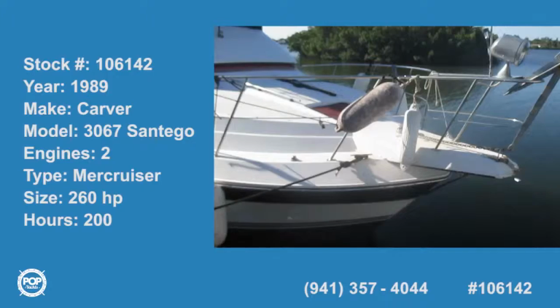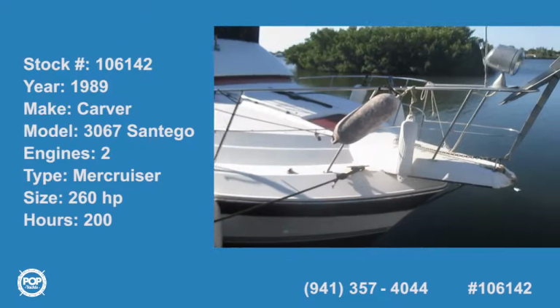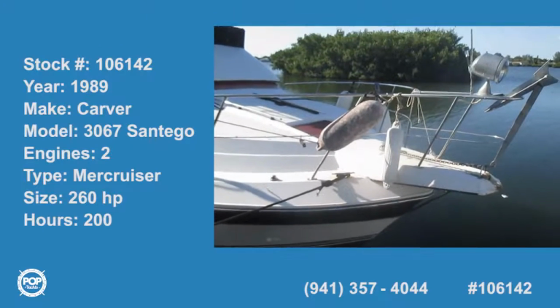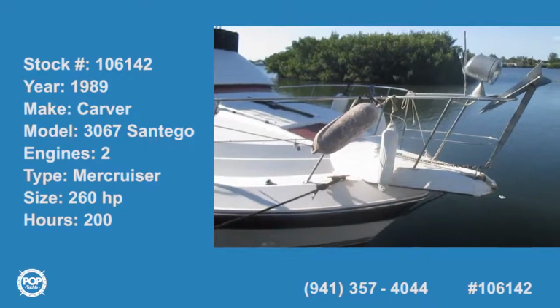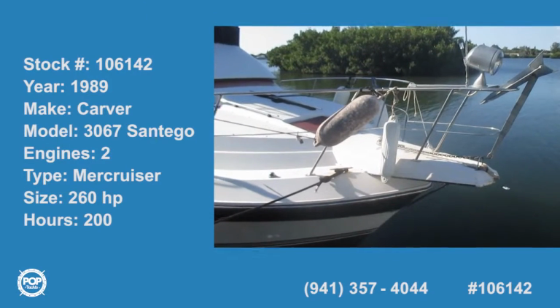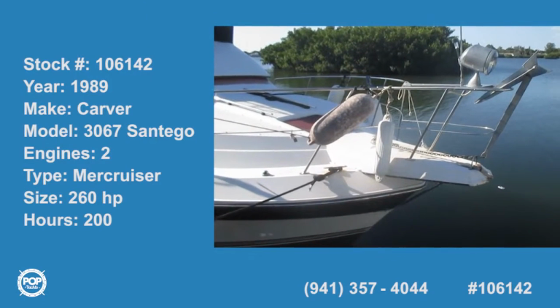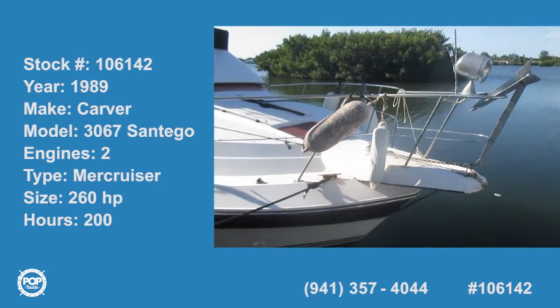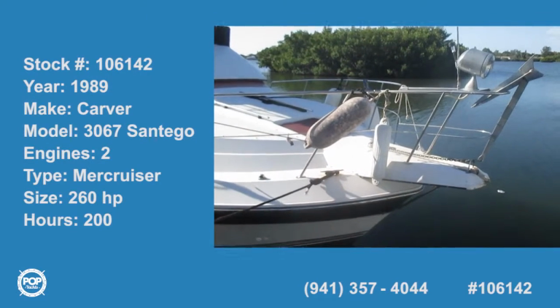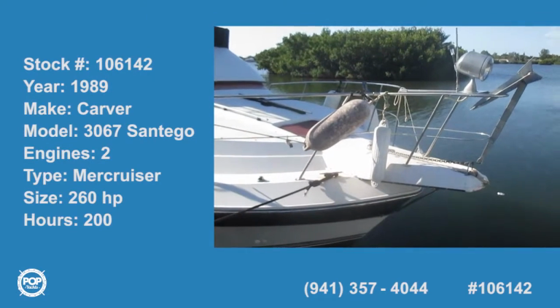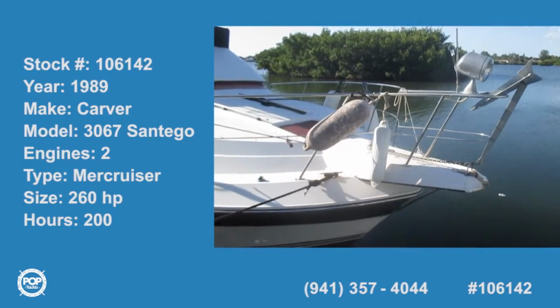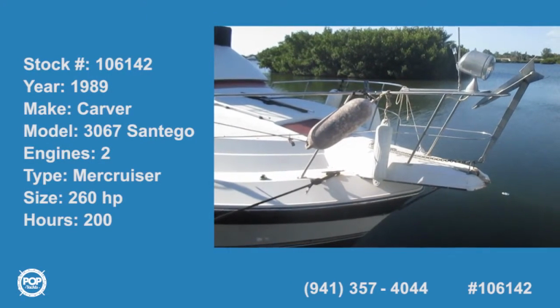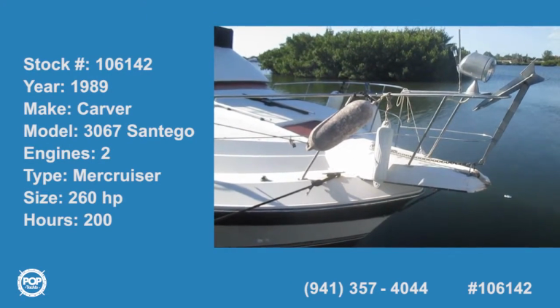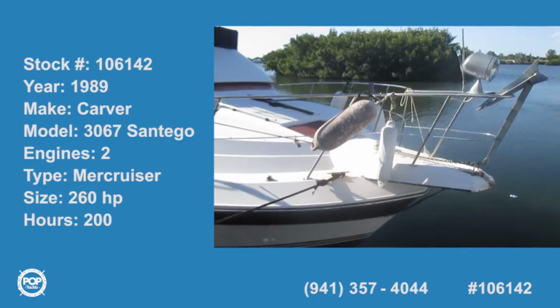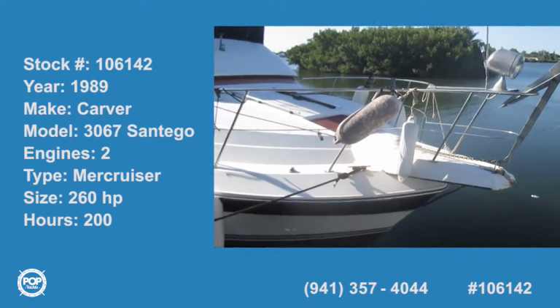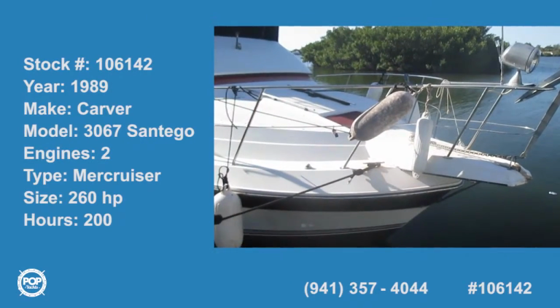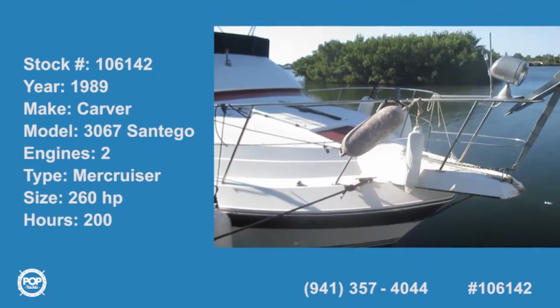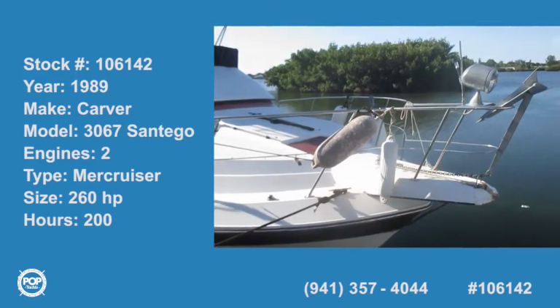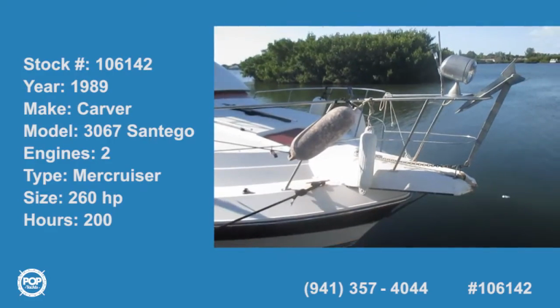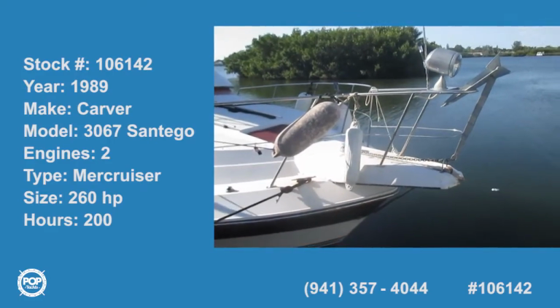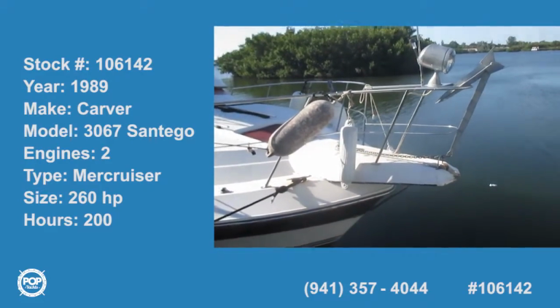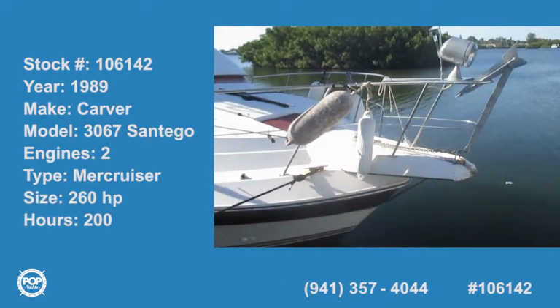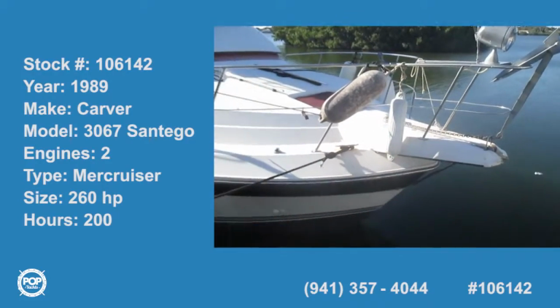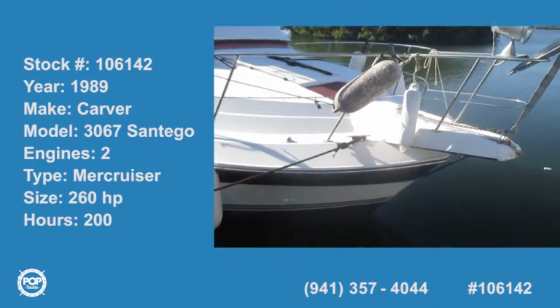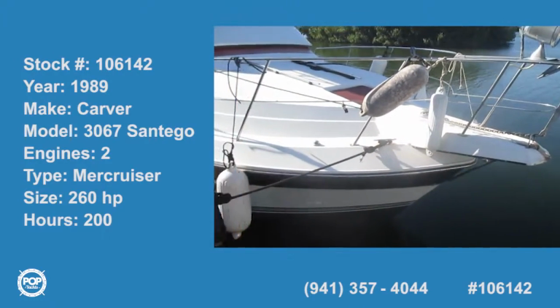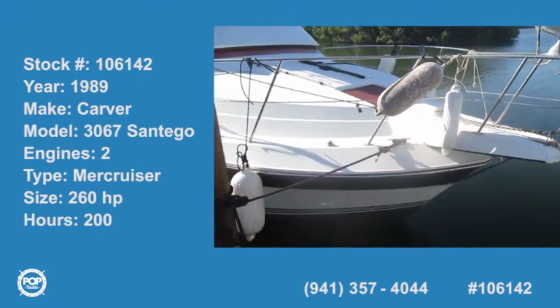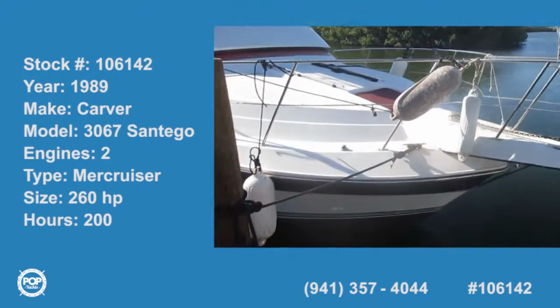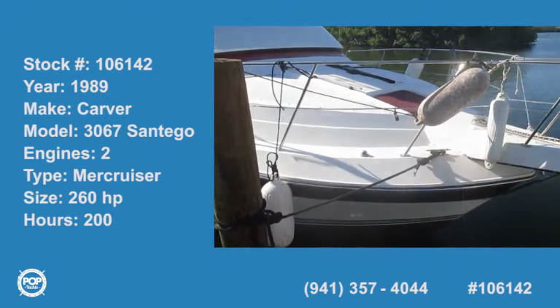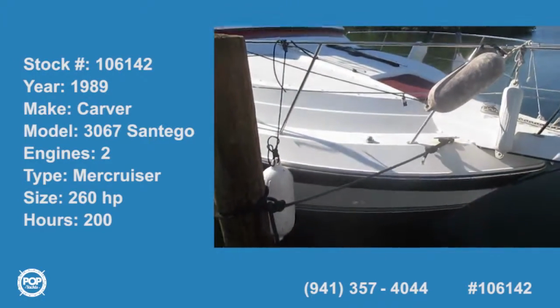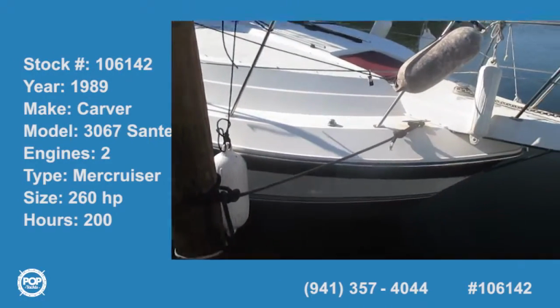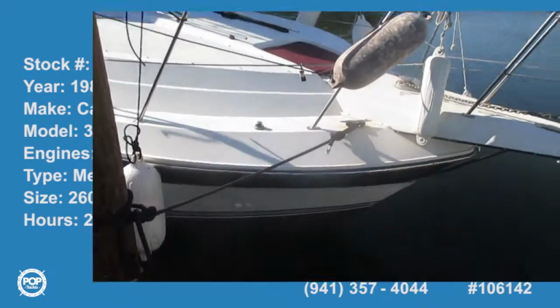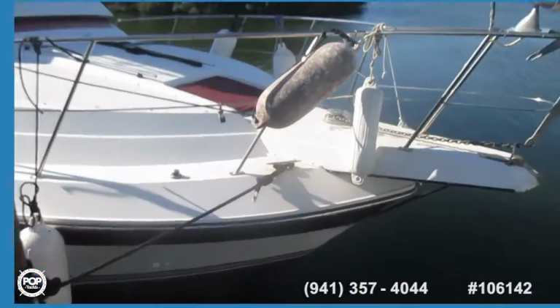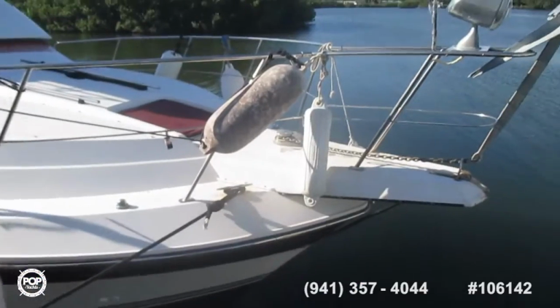Good morning. This is a 1989 Carver Santigo 3067, roughly 30 feet long, 1989 model.